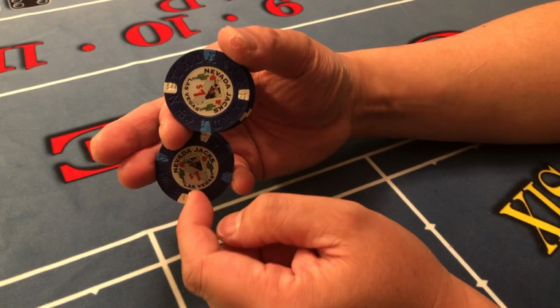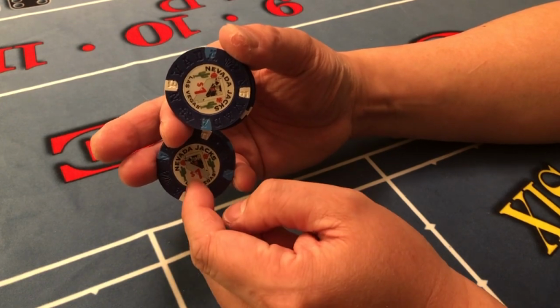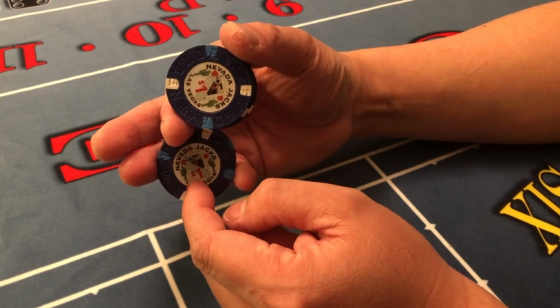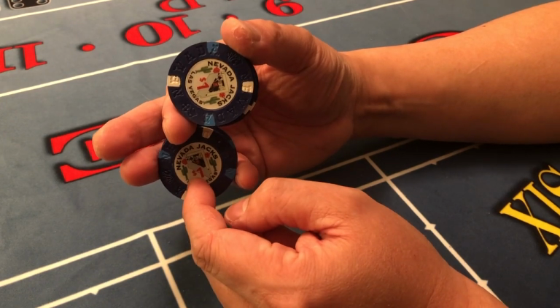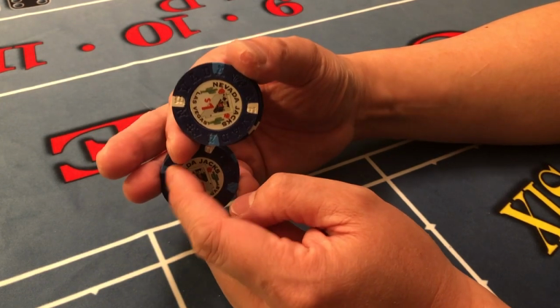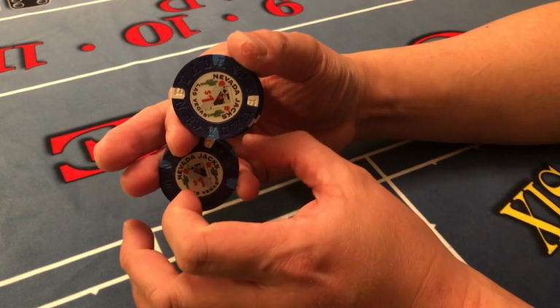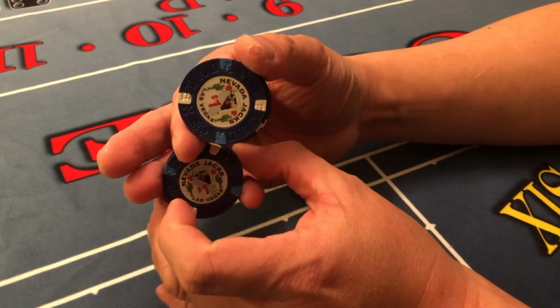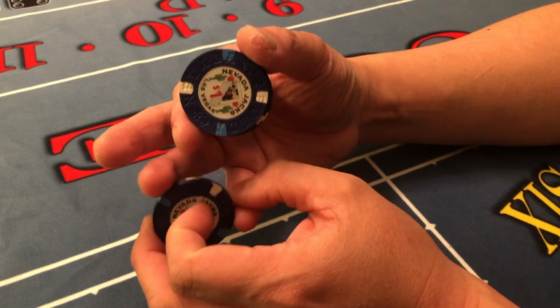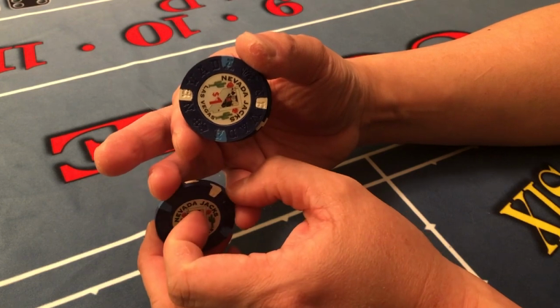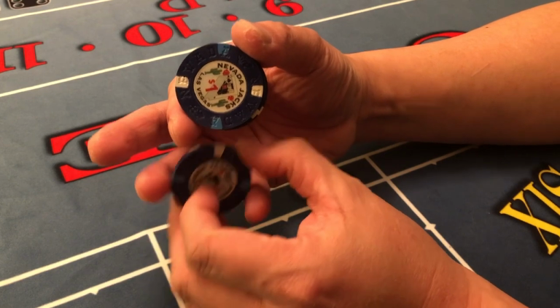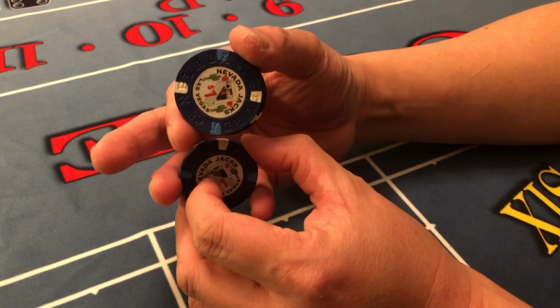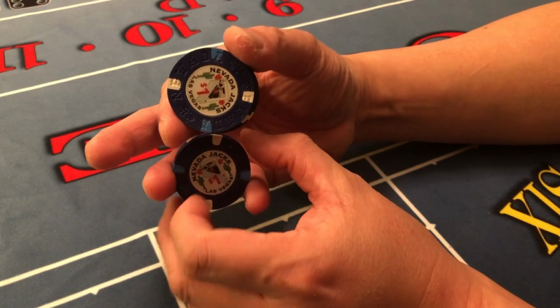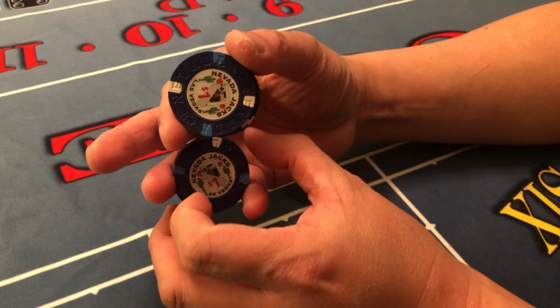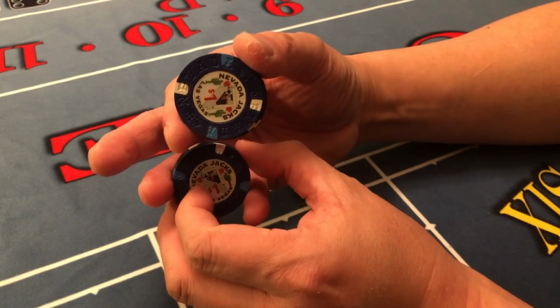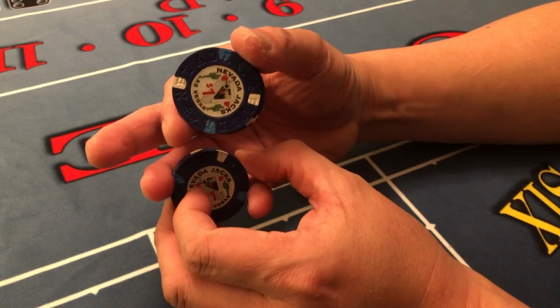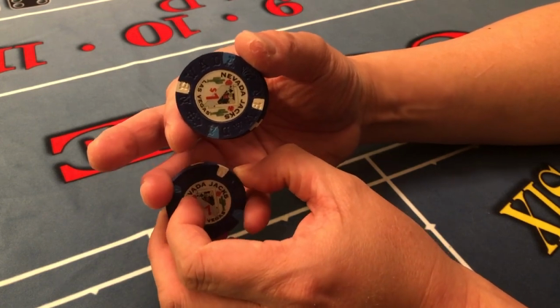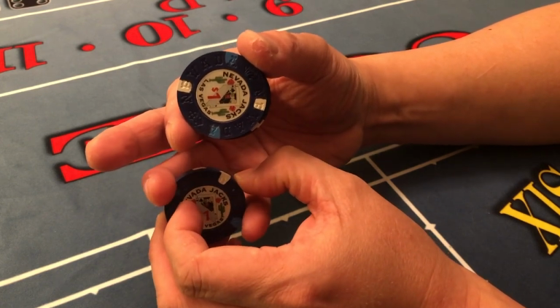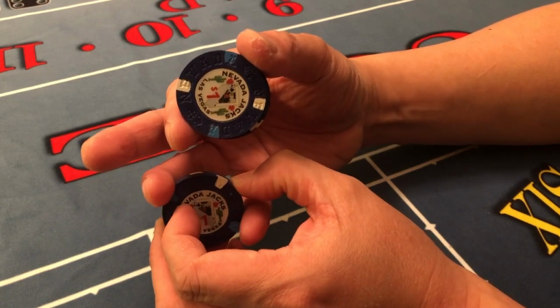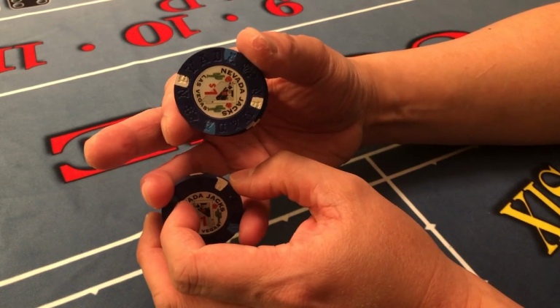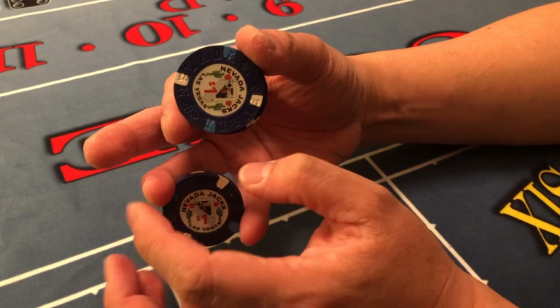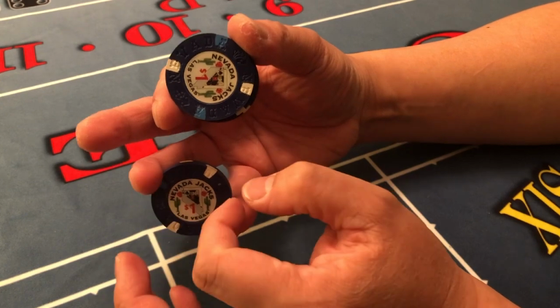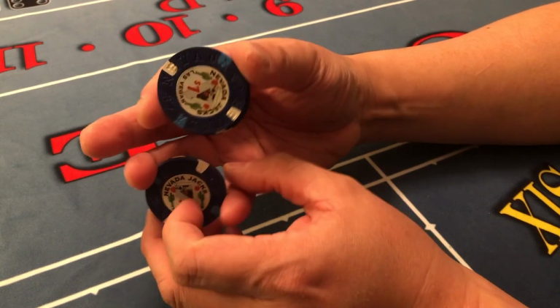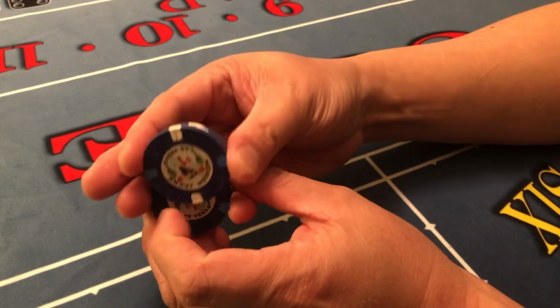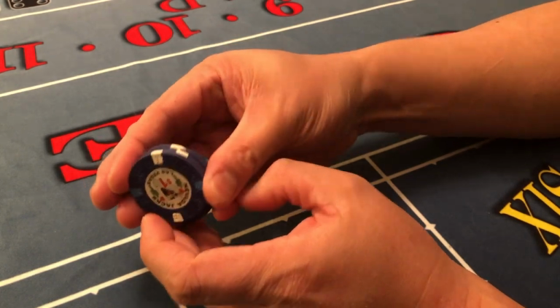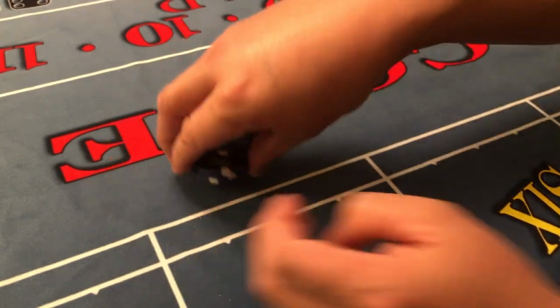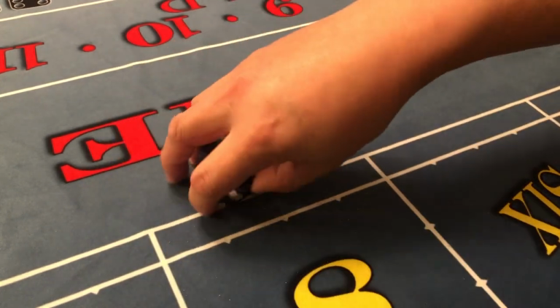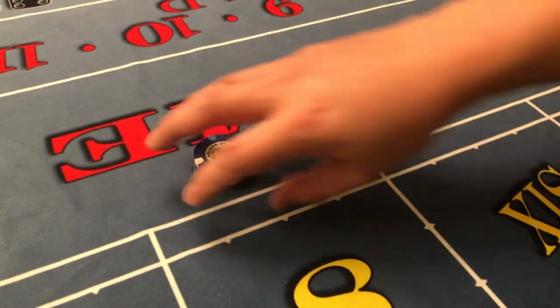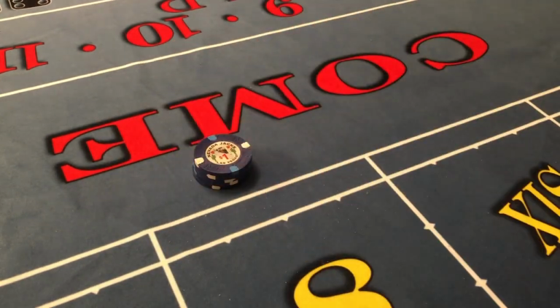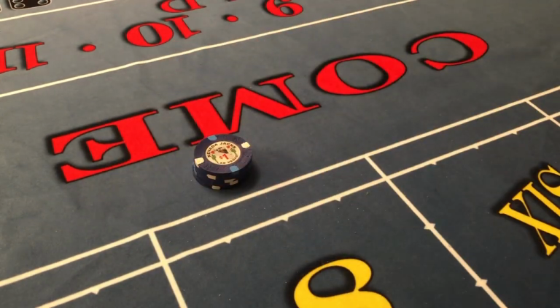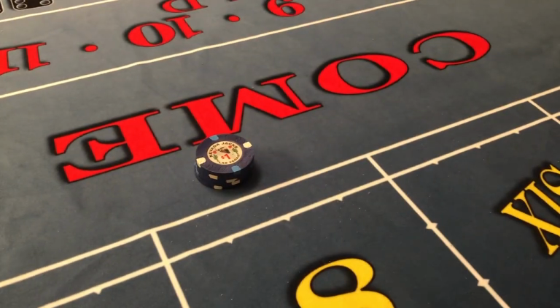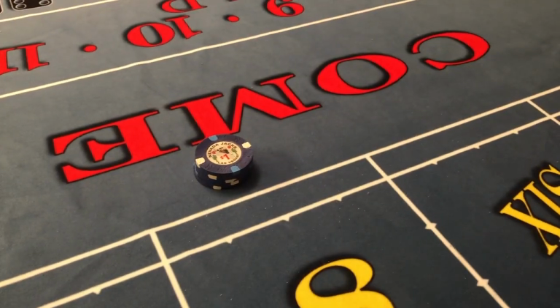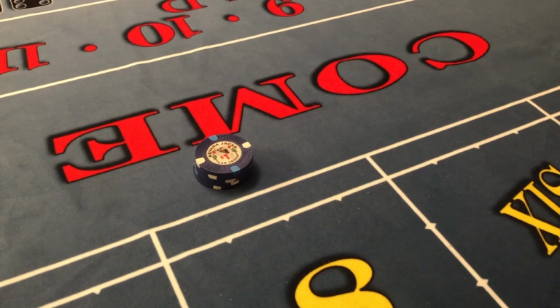Once I push down — not too far and not too short — you kind of want to have it in the middle, and you want to have that control between these two fingers like so.